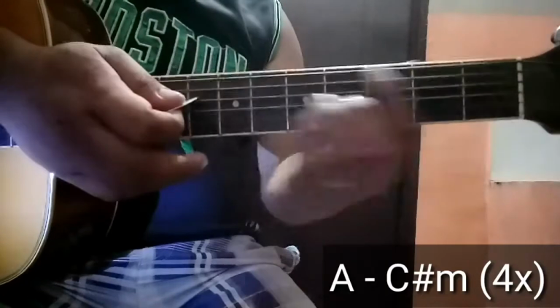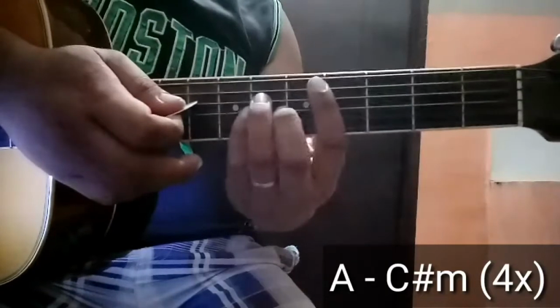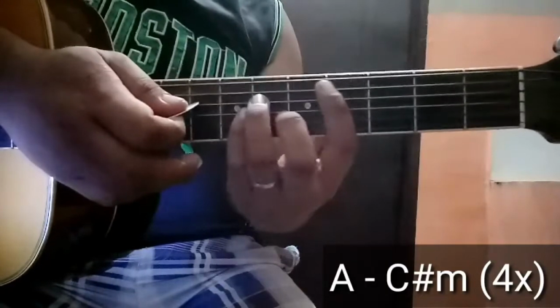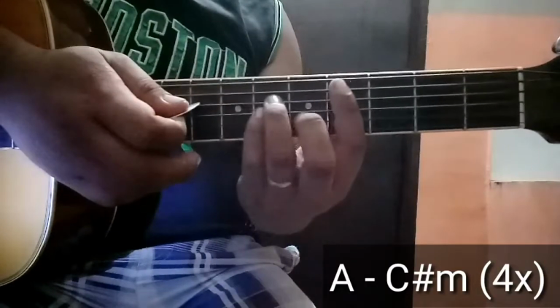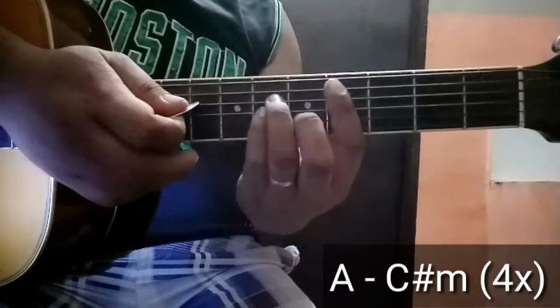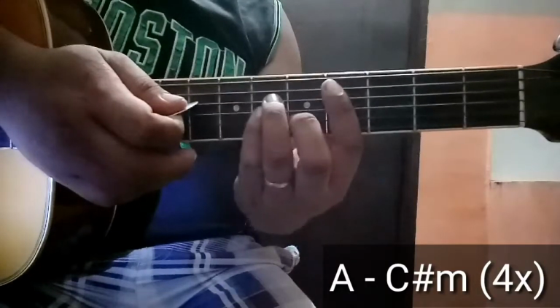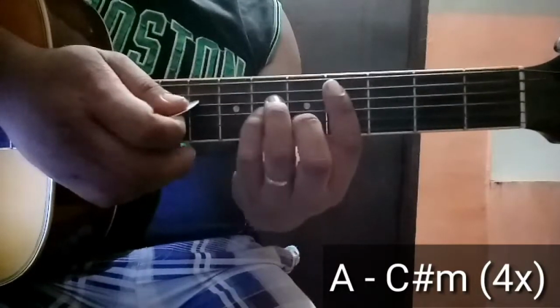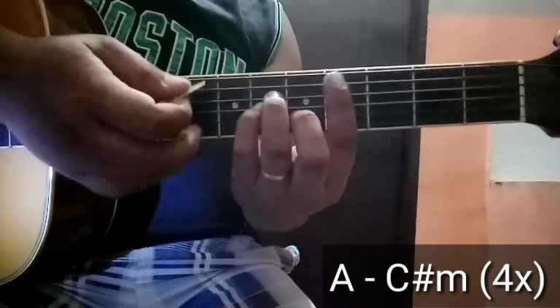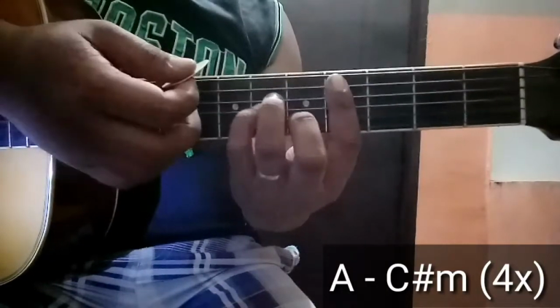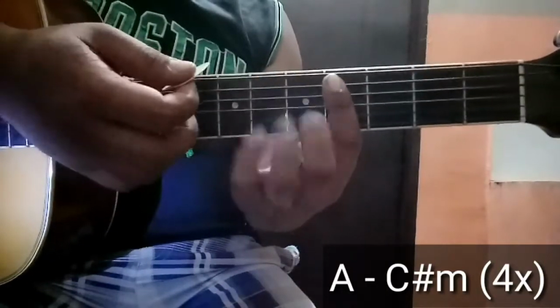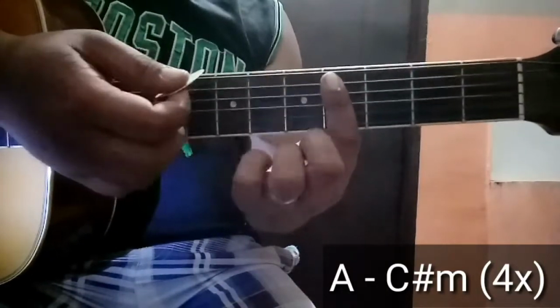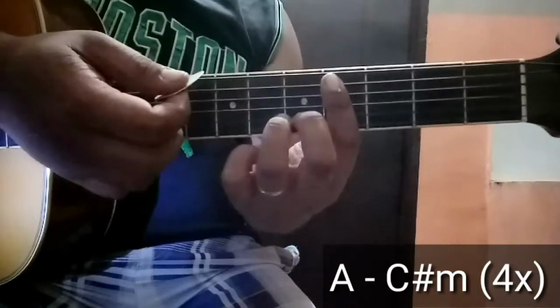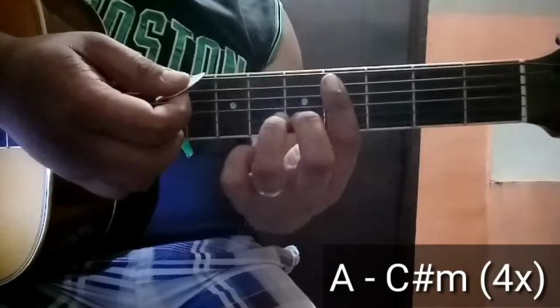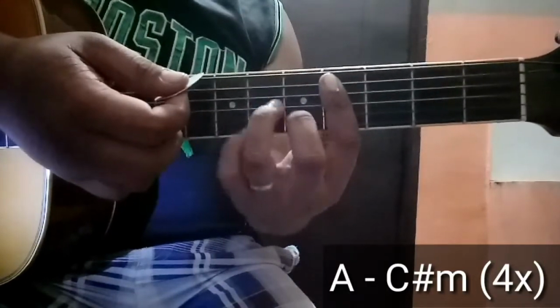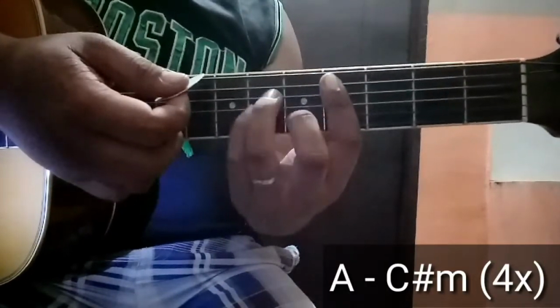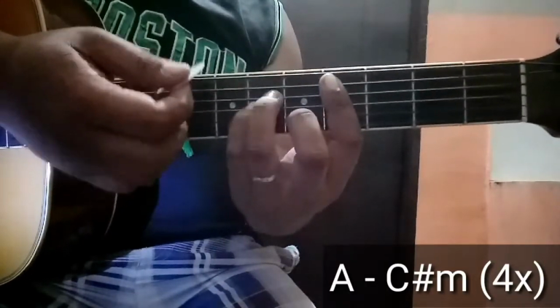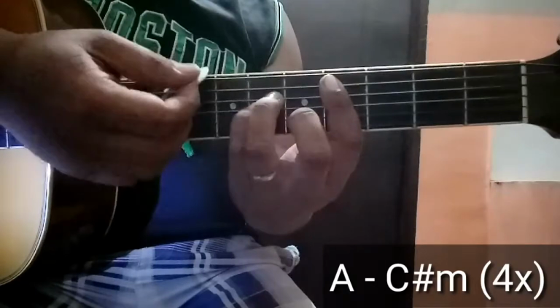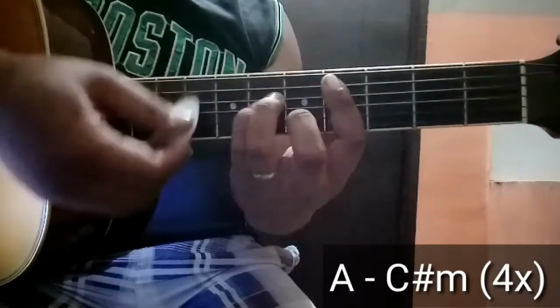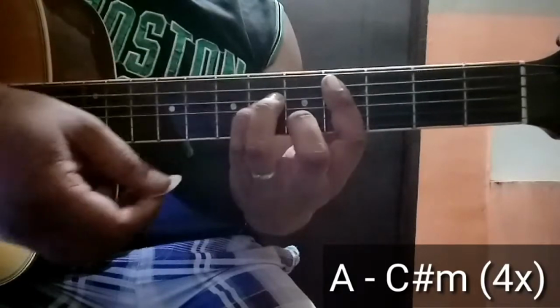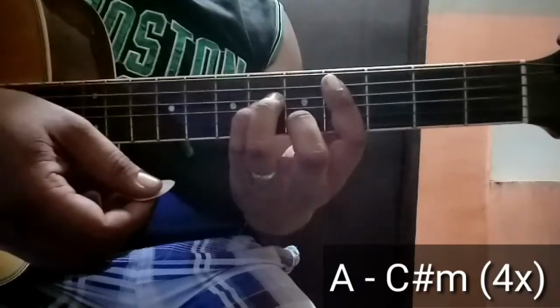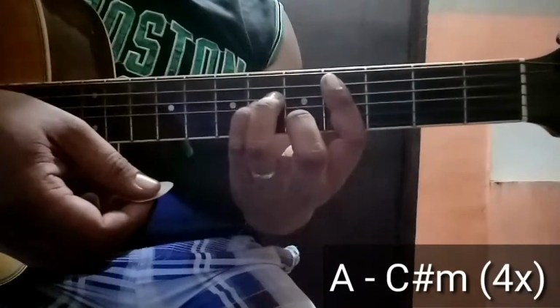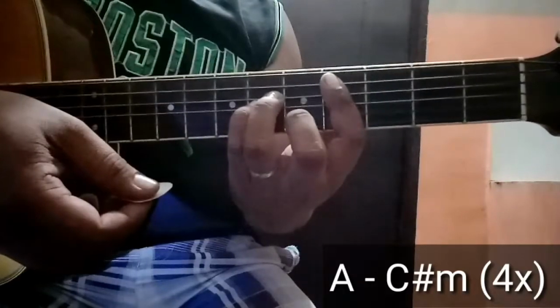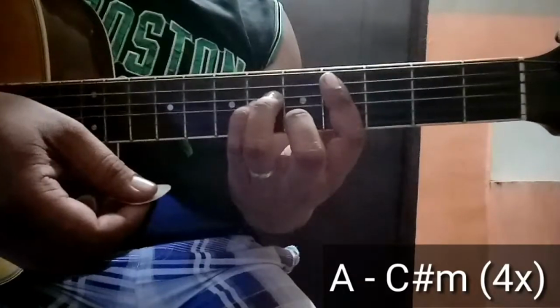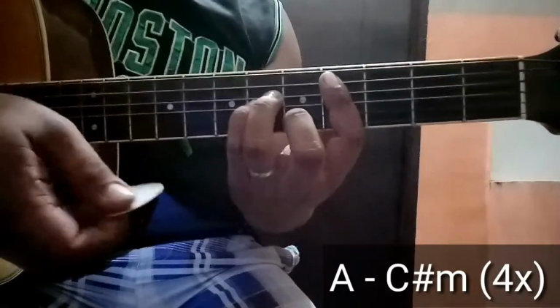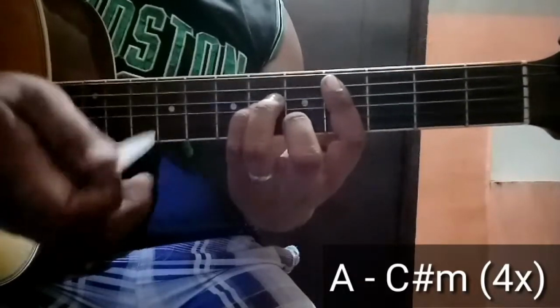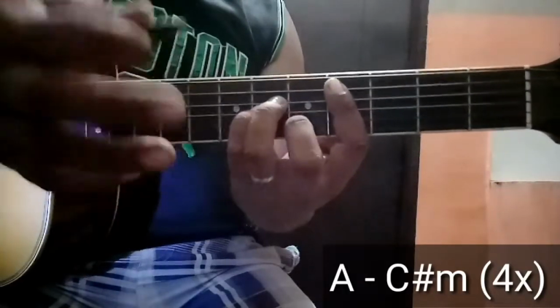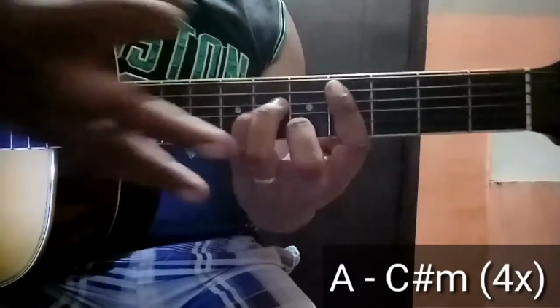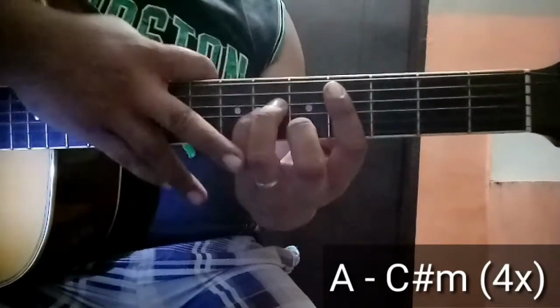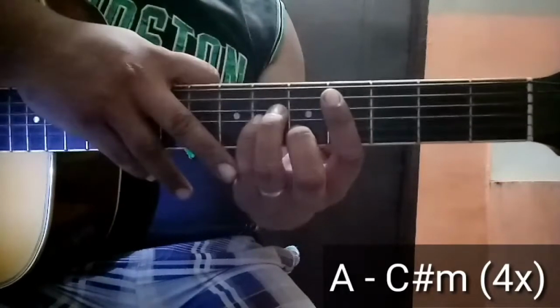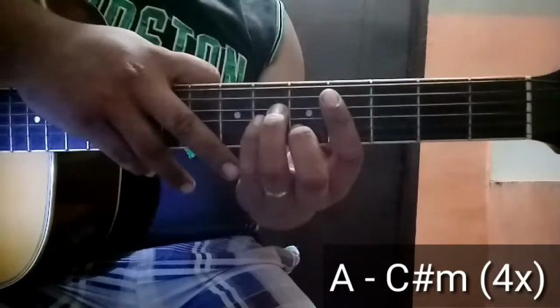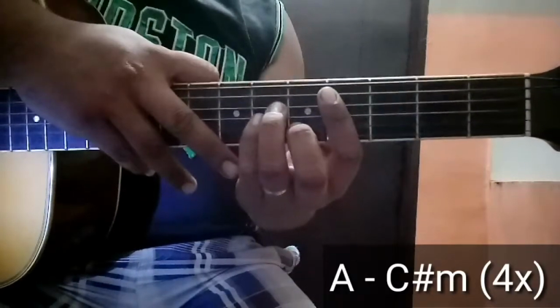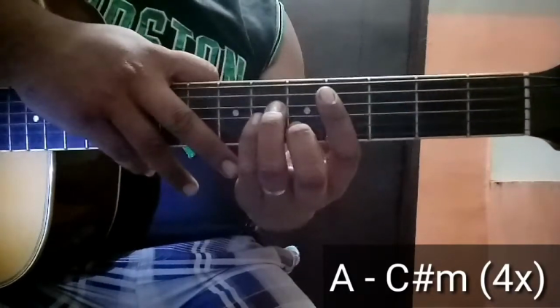C-sharp minor naman is pang fourth fret, then isang bar, then 2, 4, and 3. Okay, ganyan yung chord niya. Balik, 4 times ito sa verse.